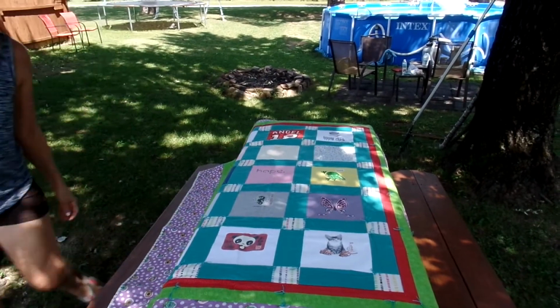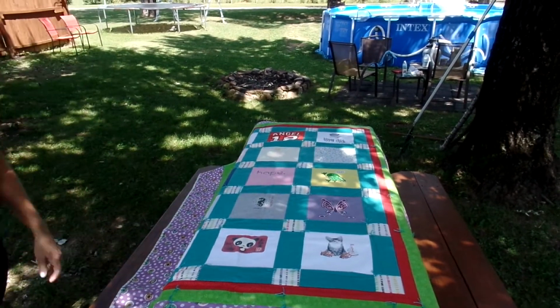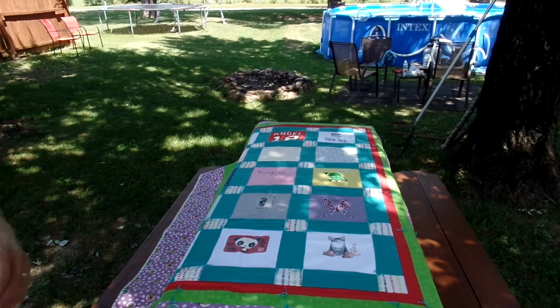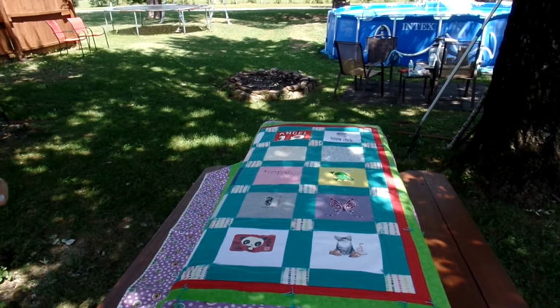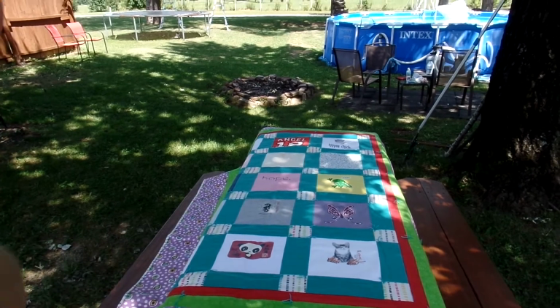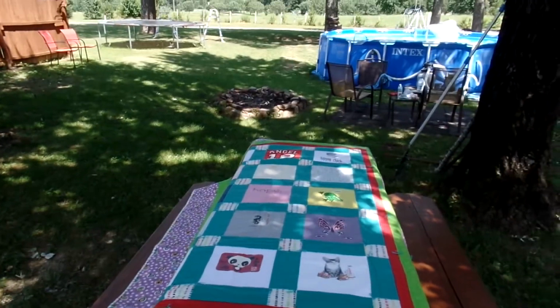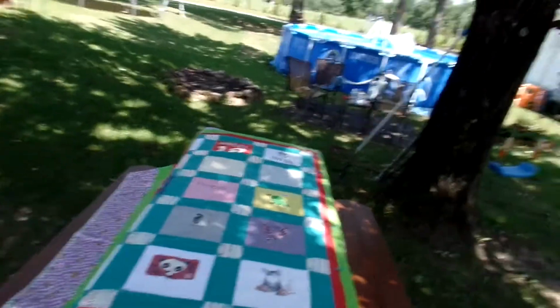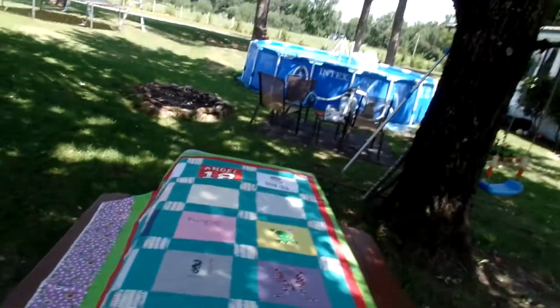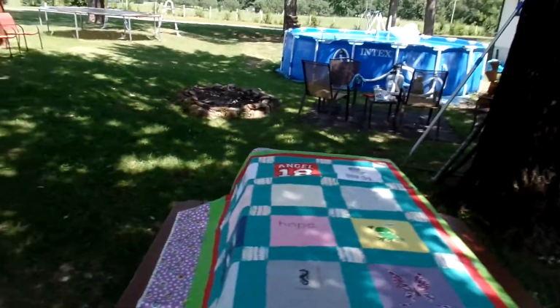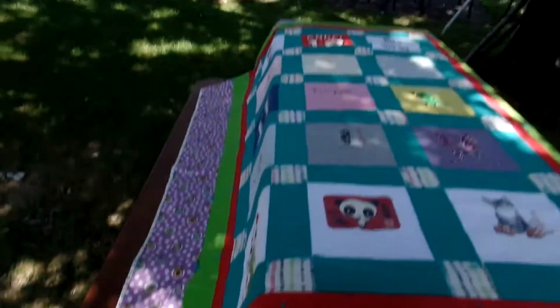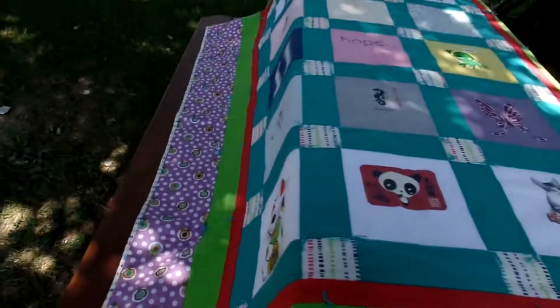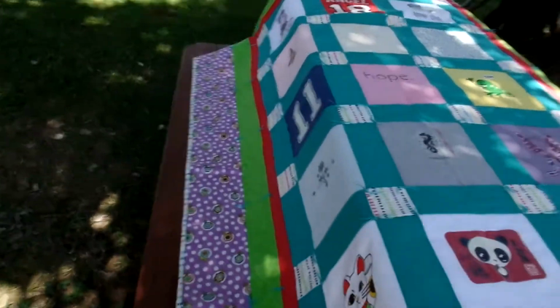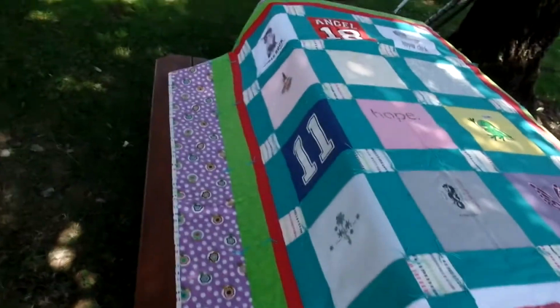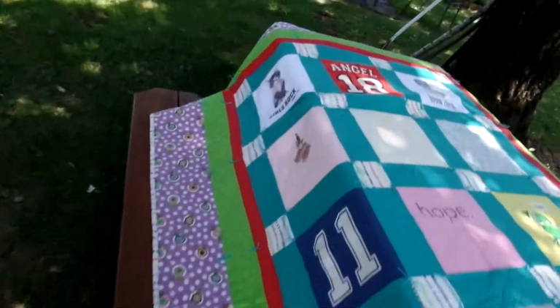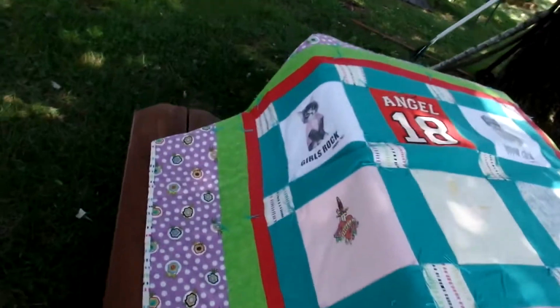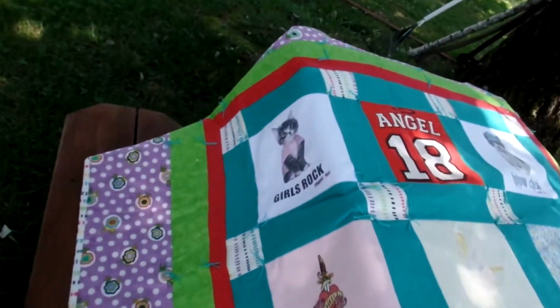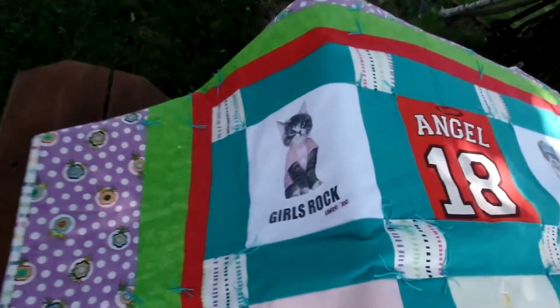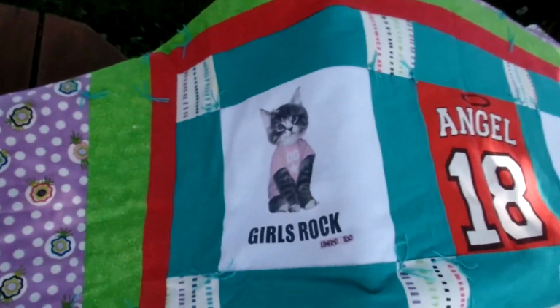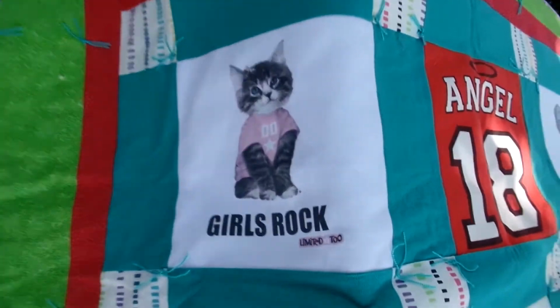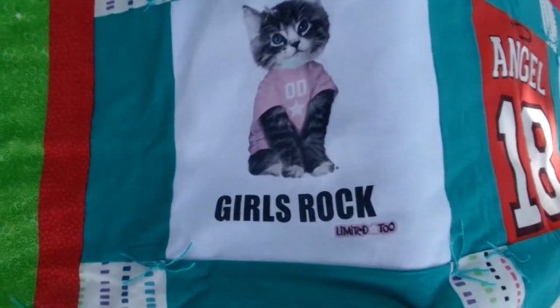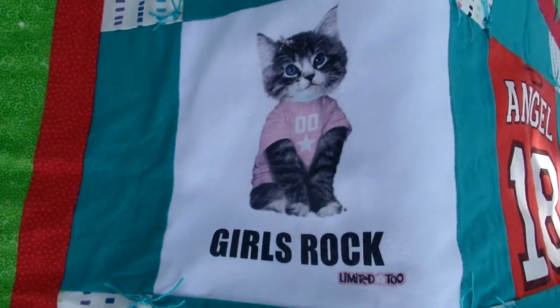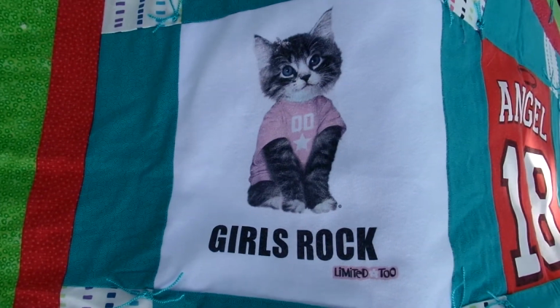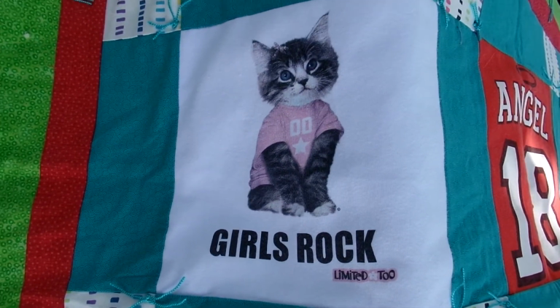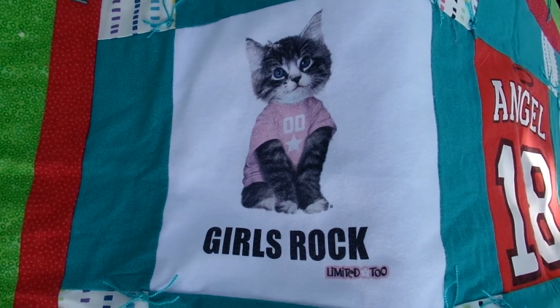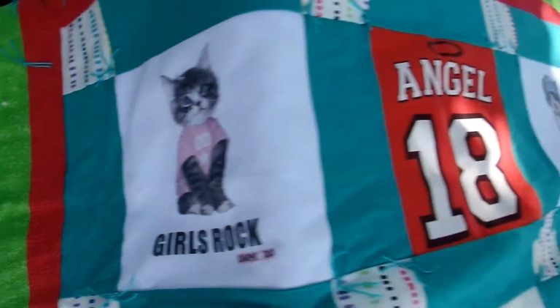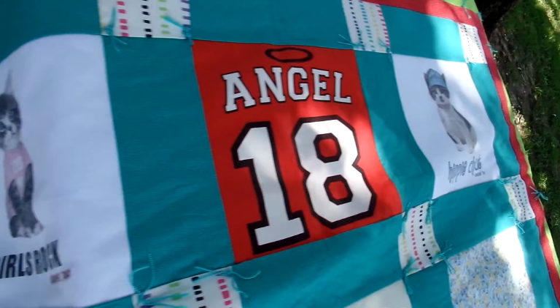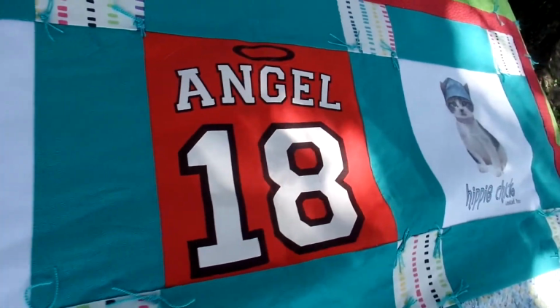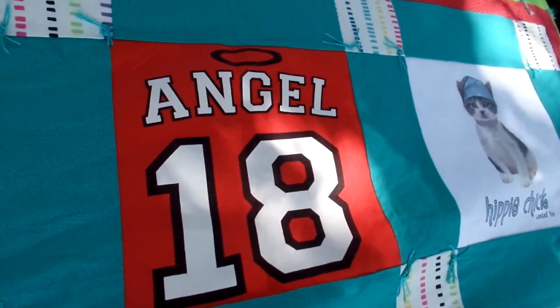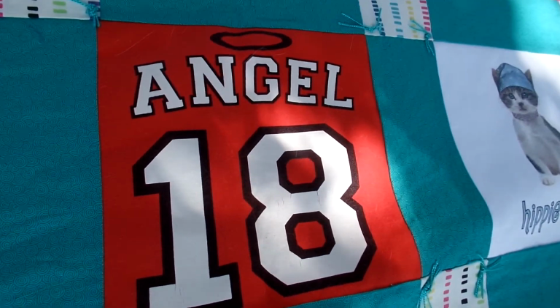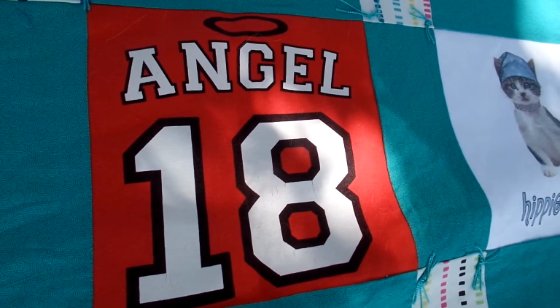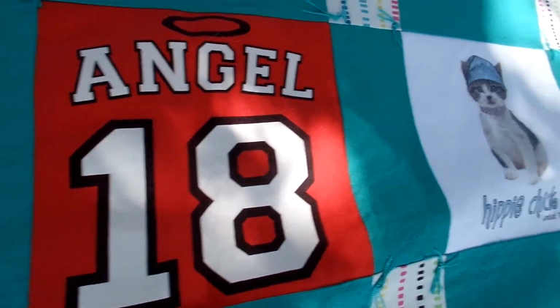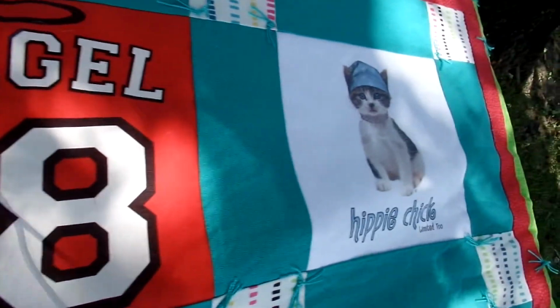Alright, let me finish. Okay, so I'm just going to do a close-up on some of her. This was a lot of her limited edition shirts. So cute. So Tiffany.